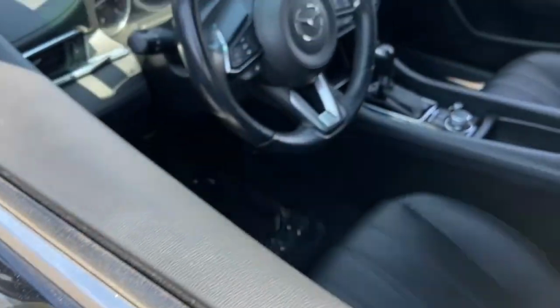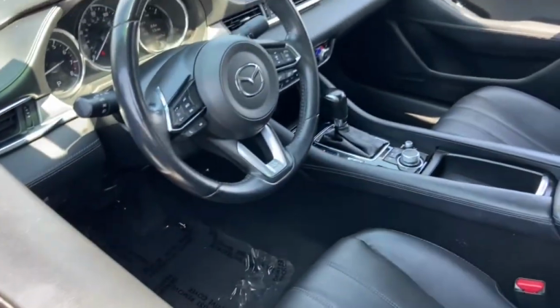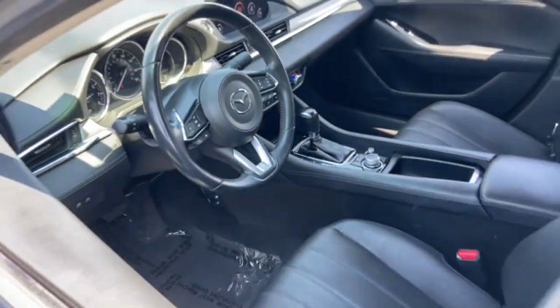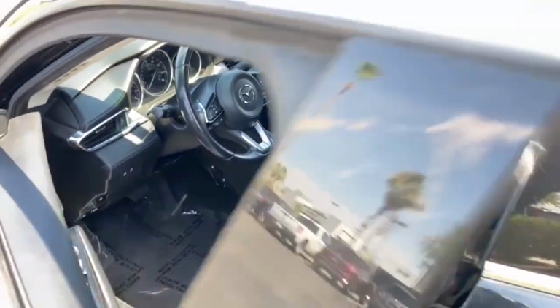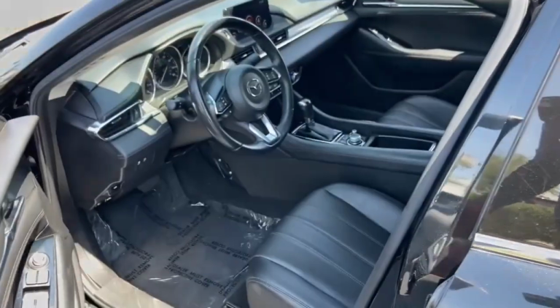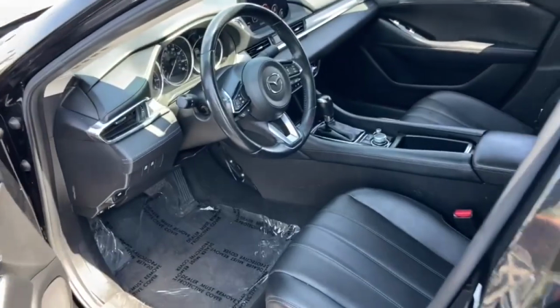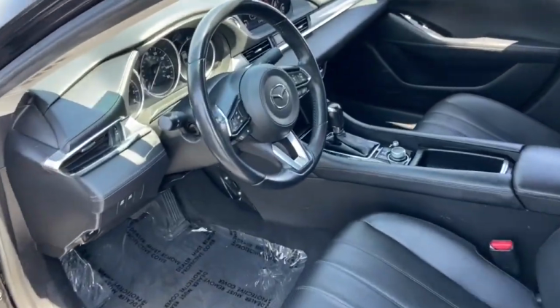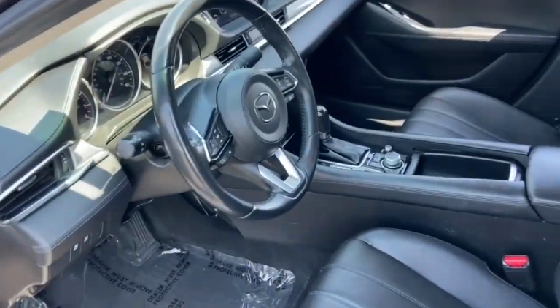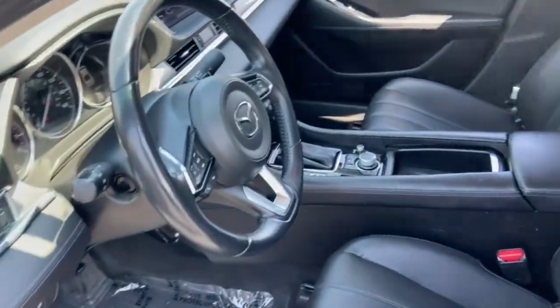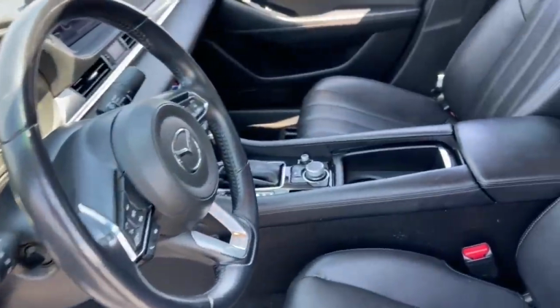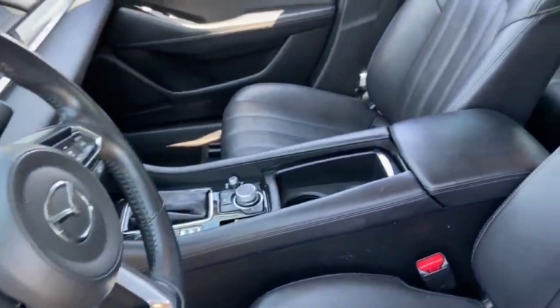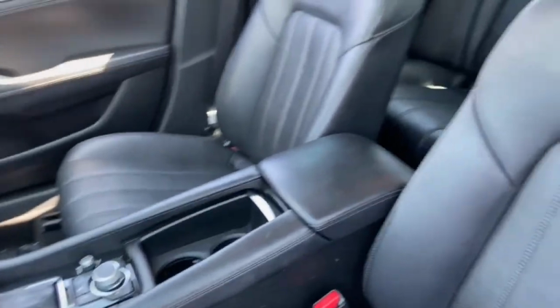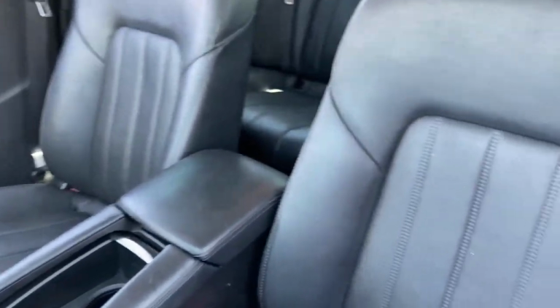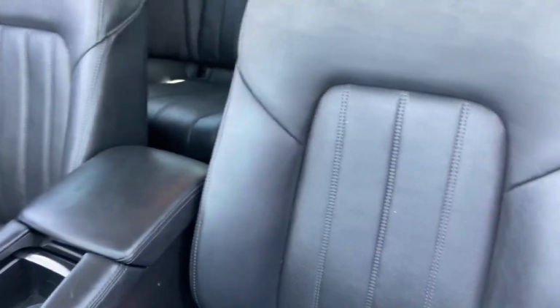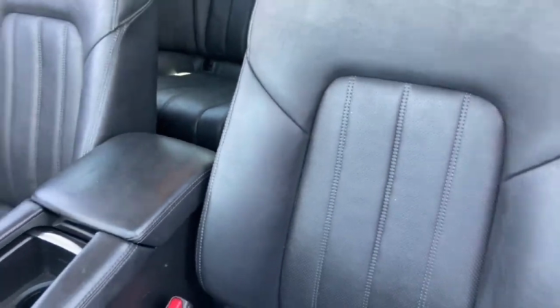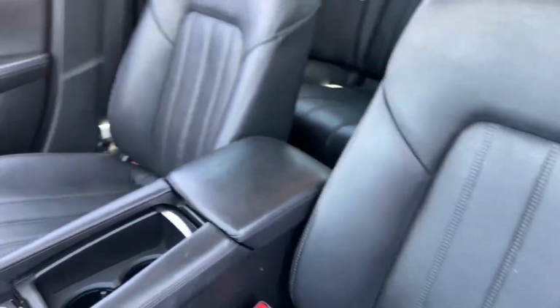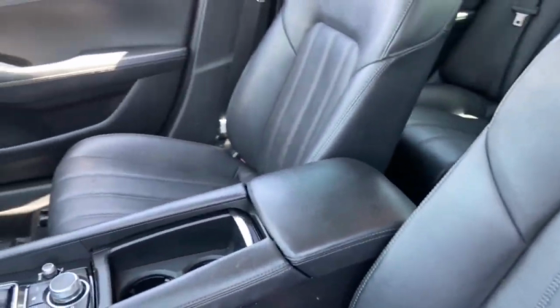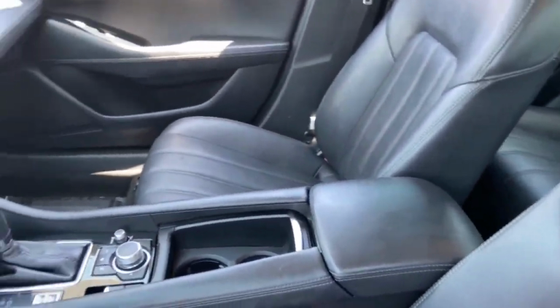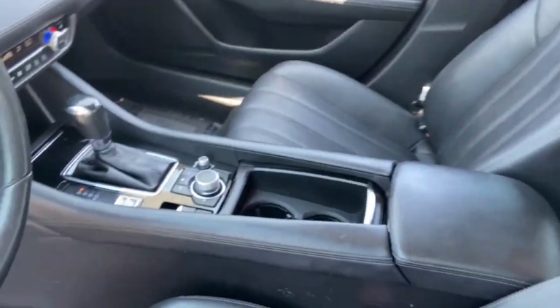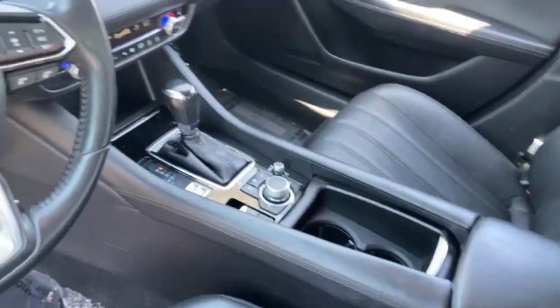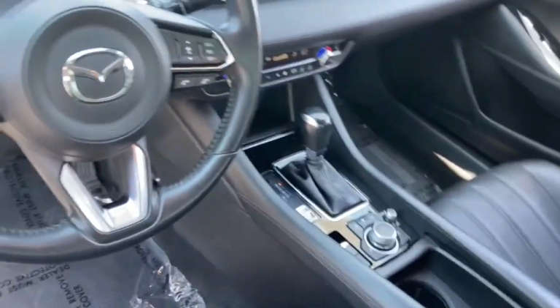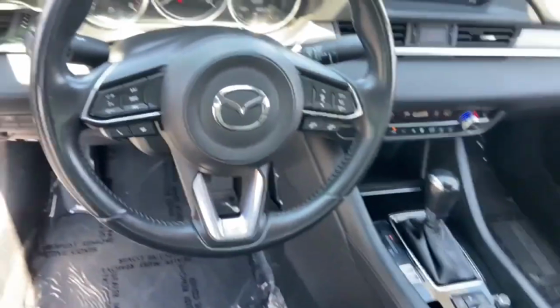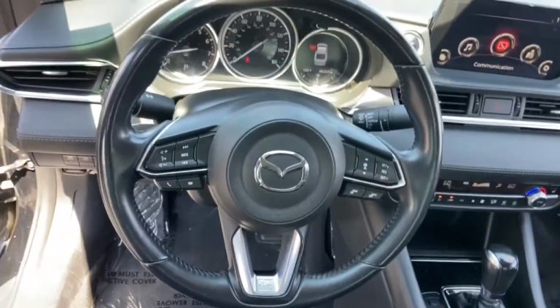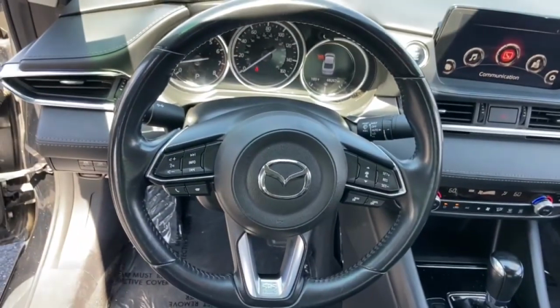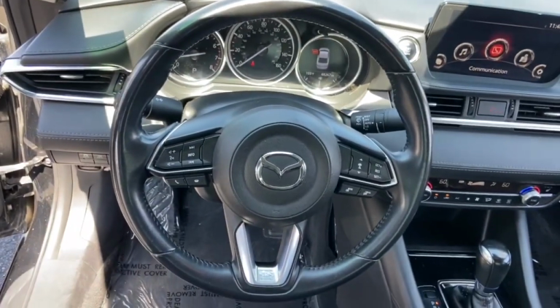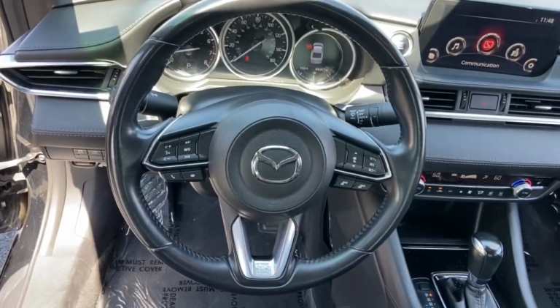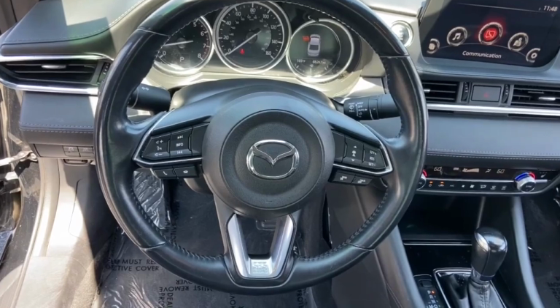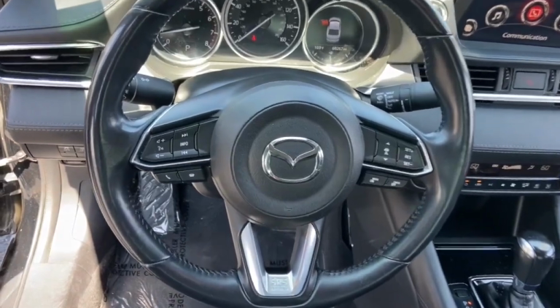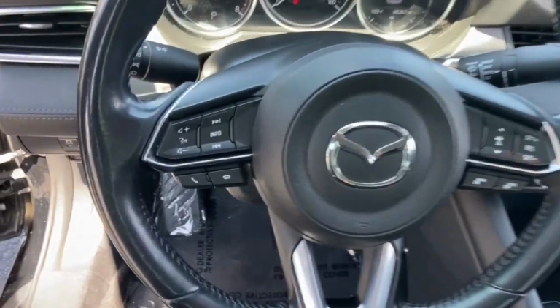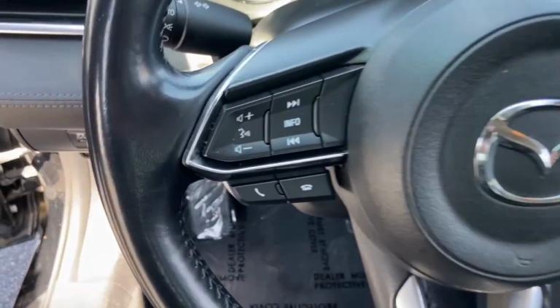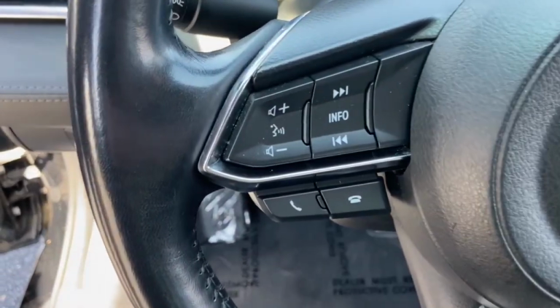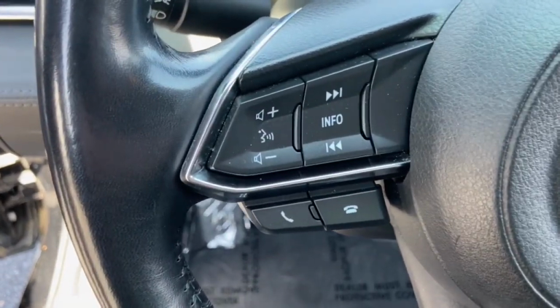Feel the energy of delight when you're behind the wheel of this powerful Mazda 6. Treat yourself to a test drive today. Our staff will toss you the keys and give you an outstanding customer experience.